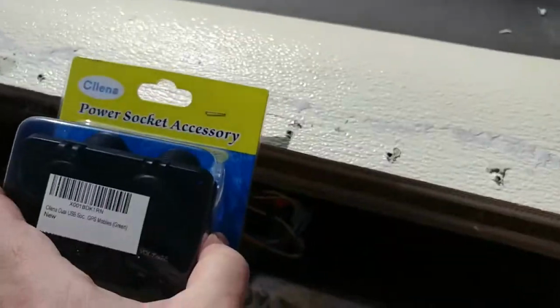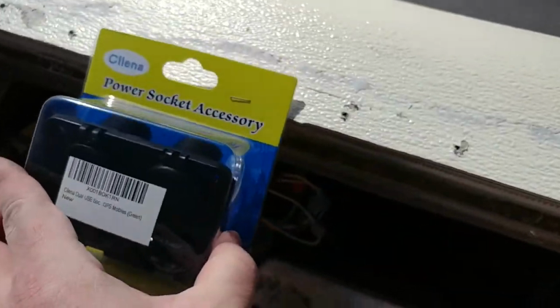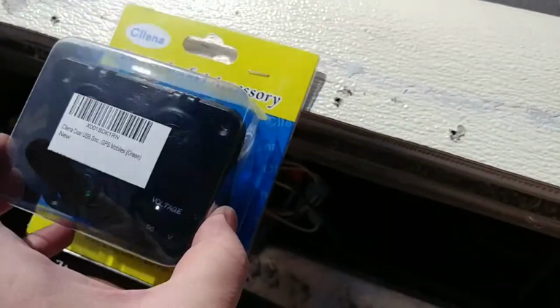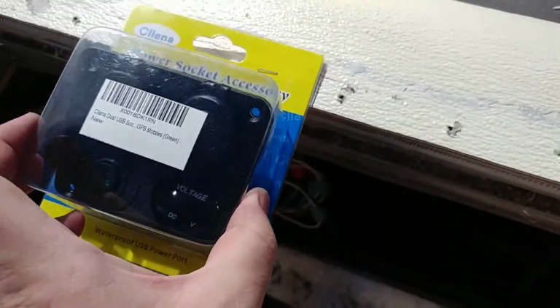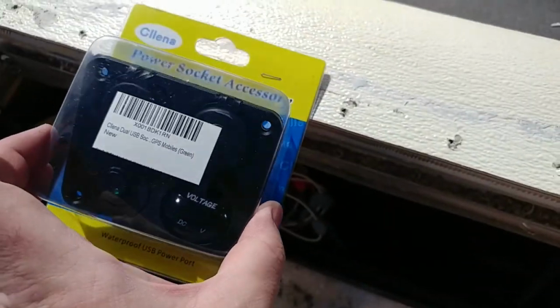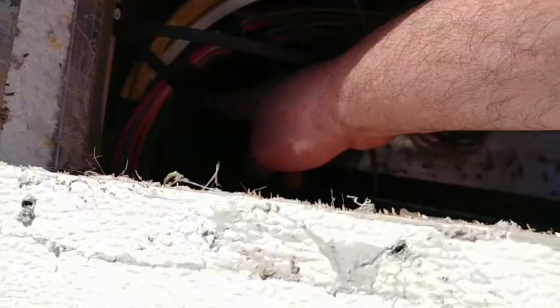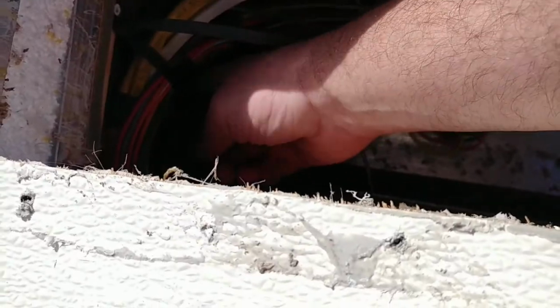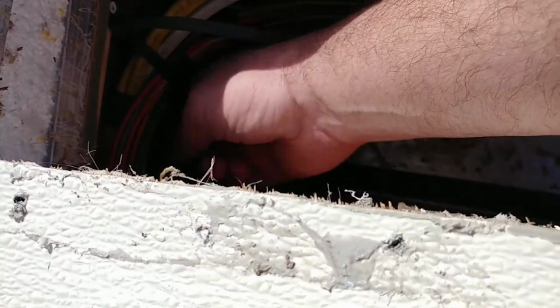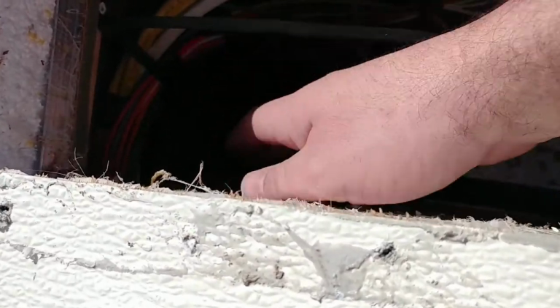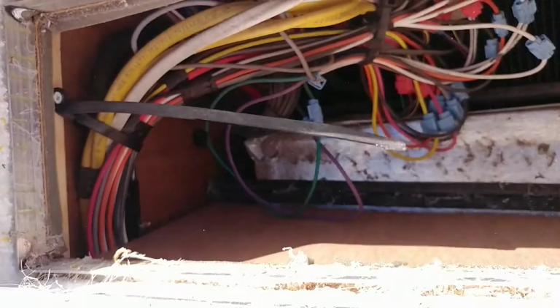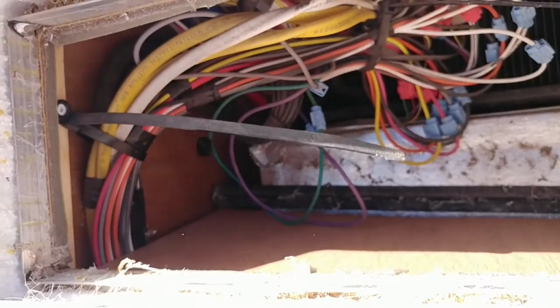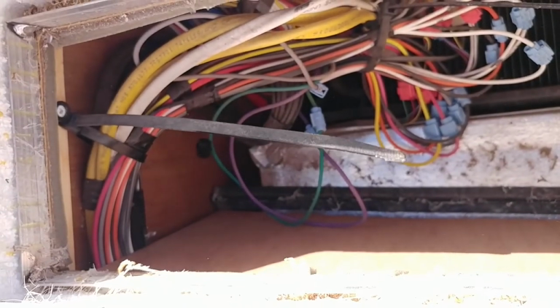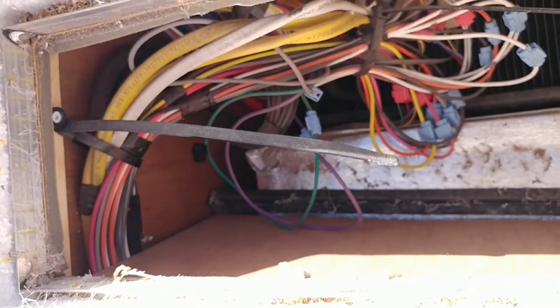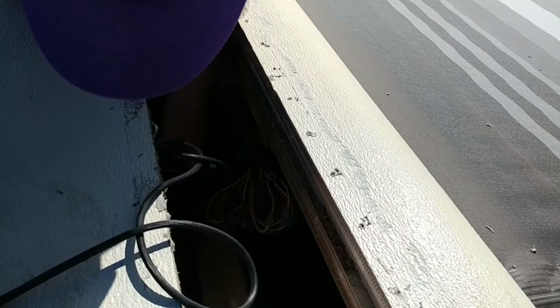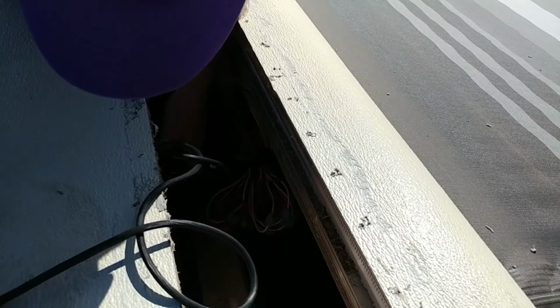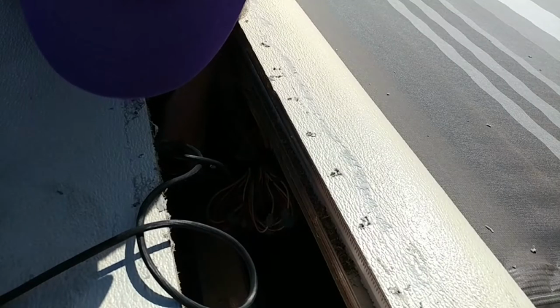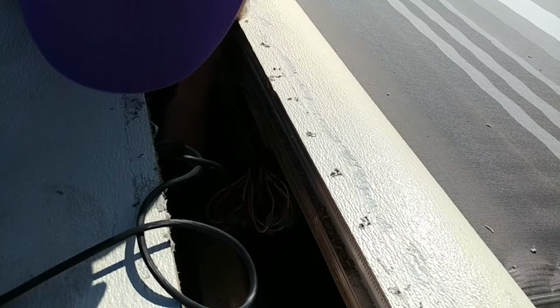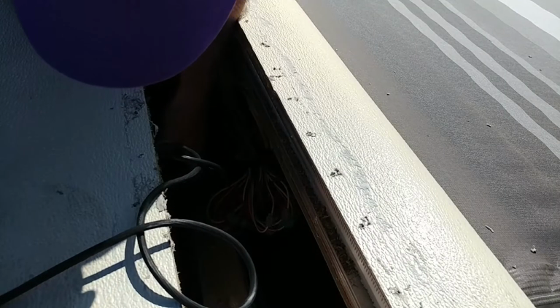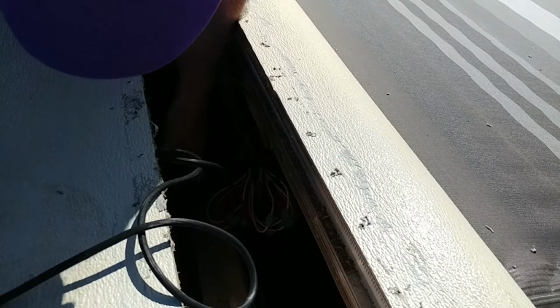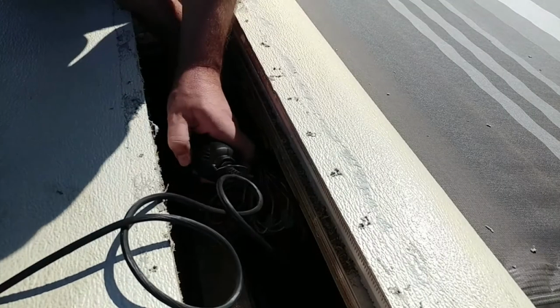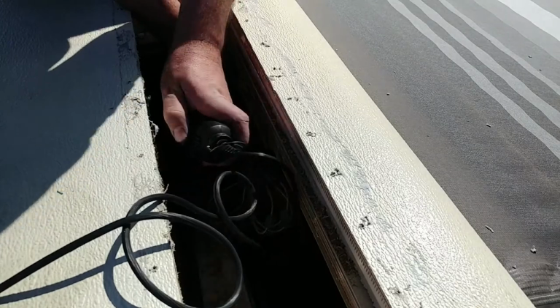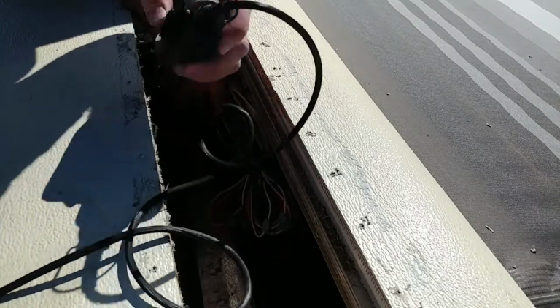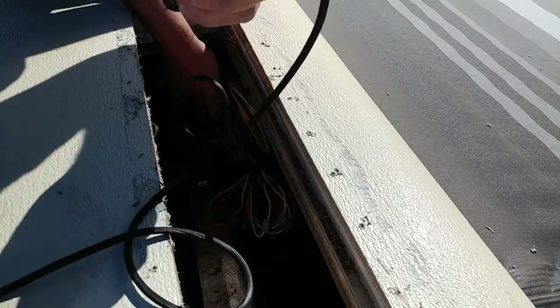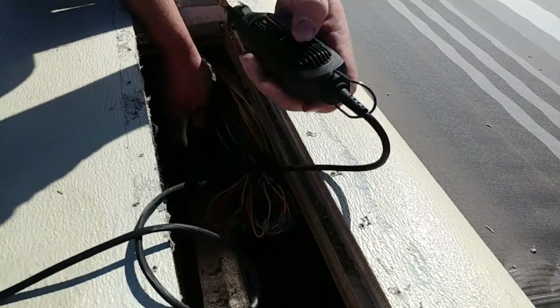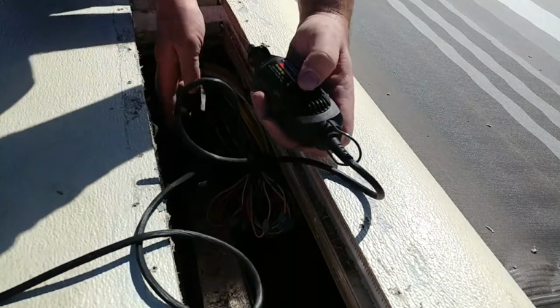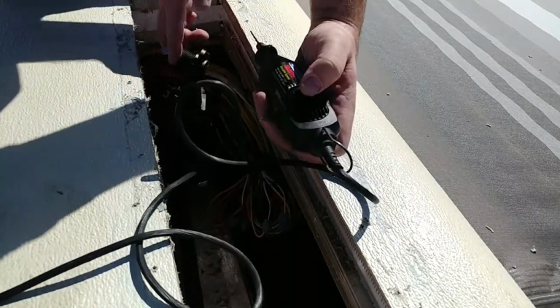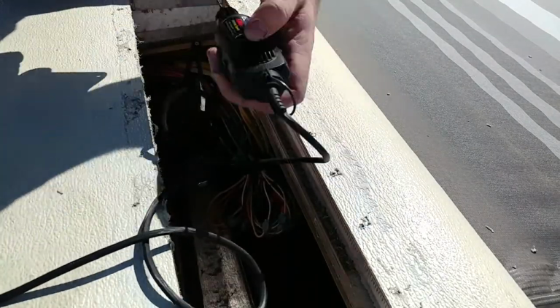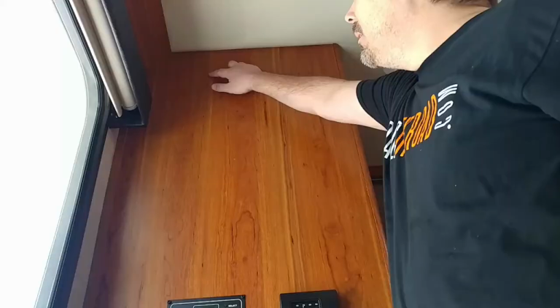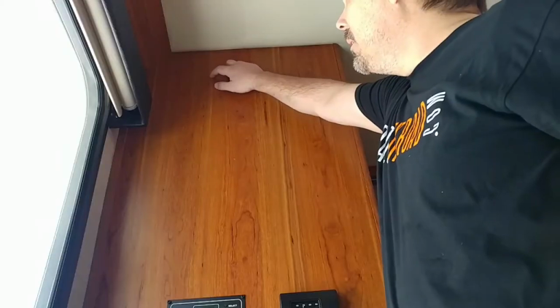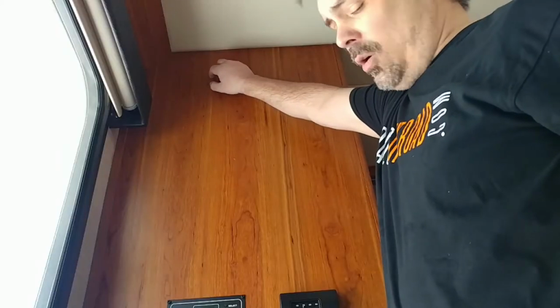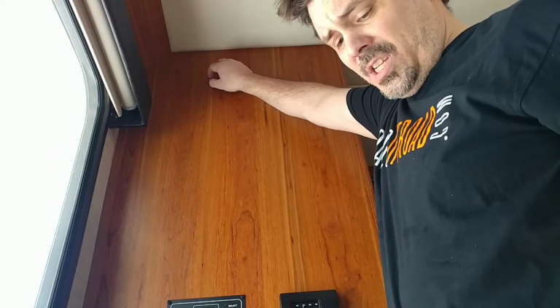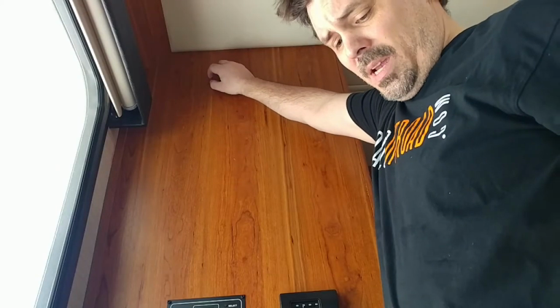I'm gonna install this above the door. Down in here is where the wire is gonna go — it should be right above the door. There's my hole I just made.